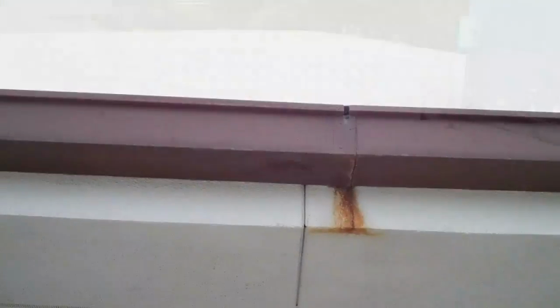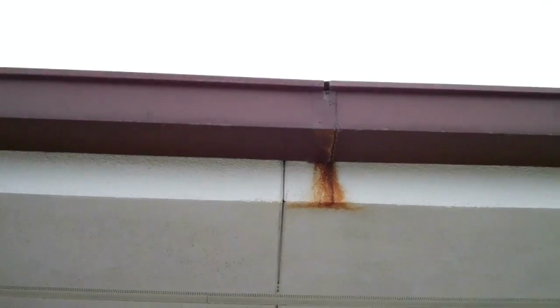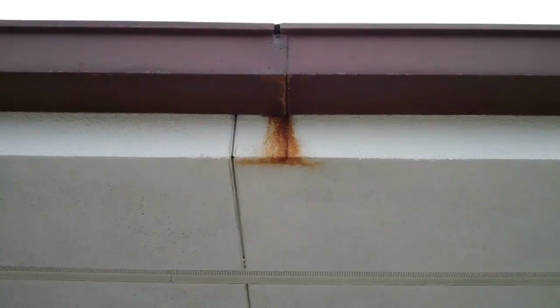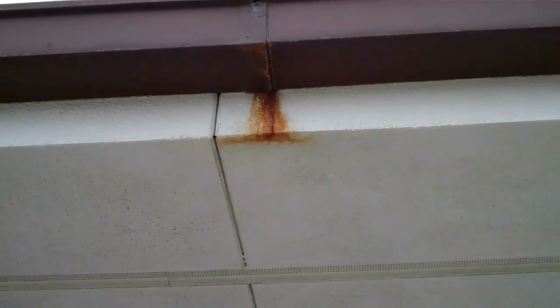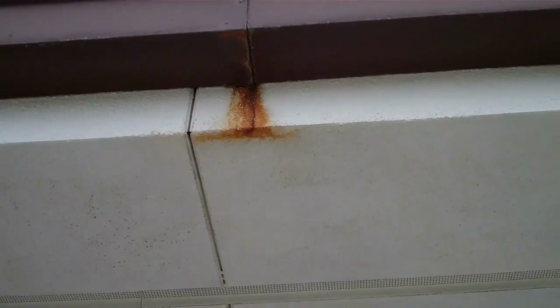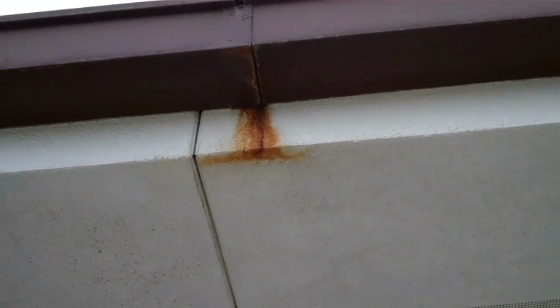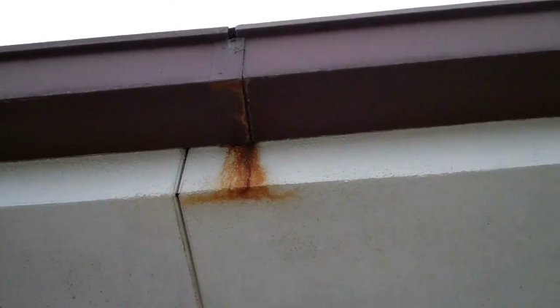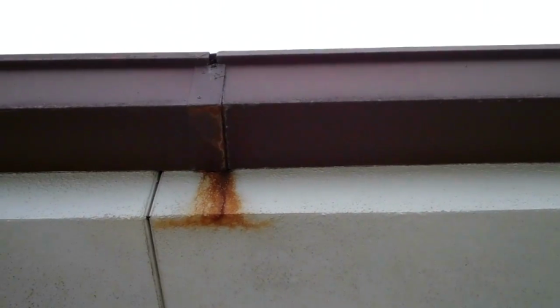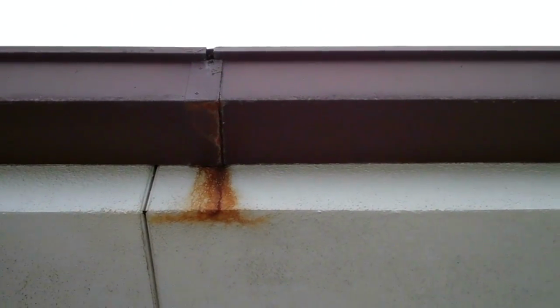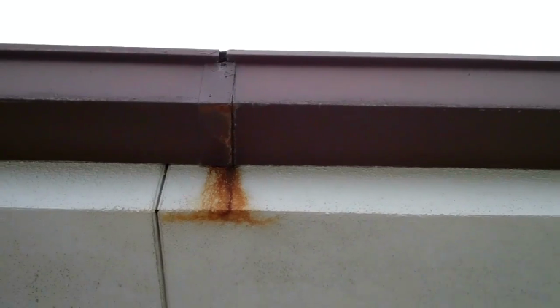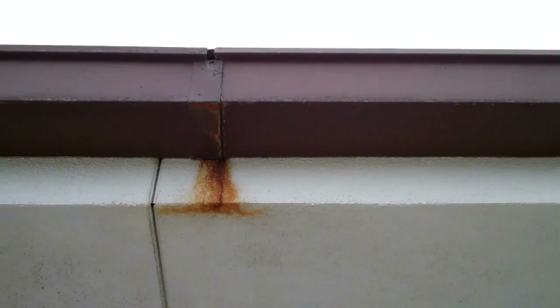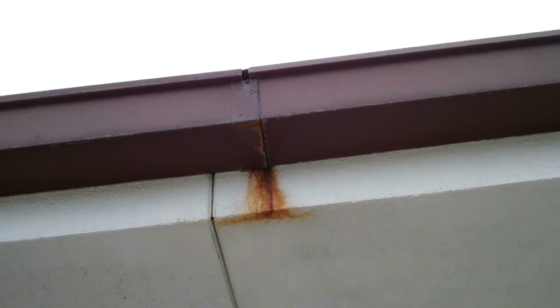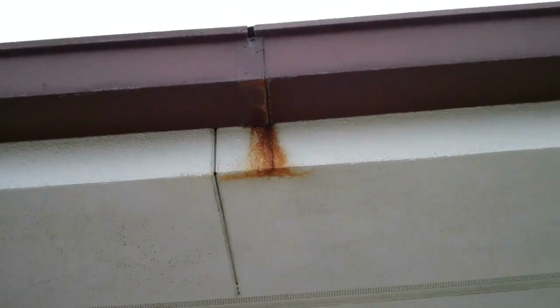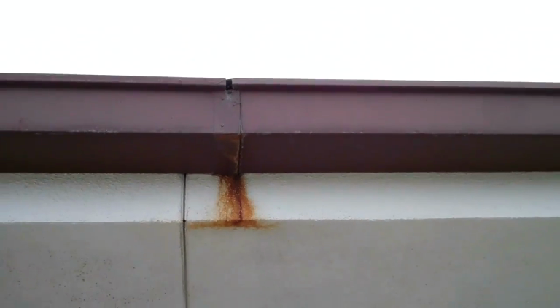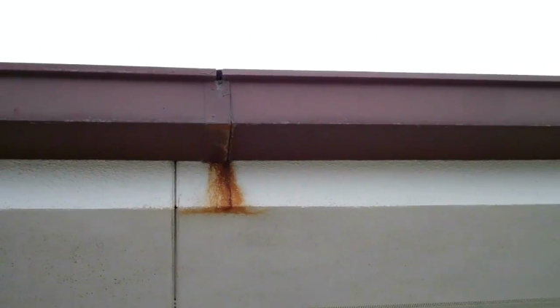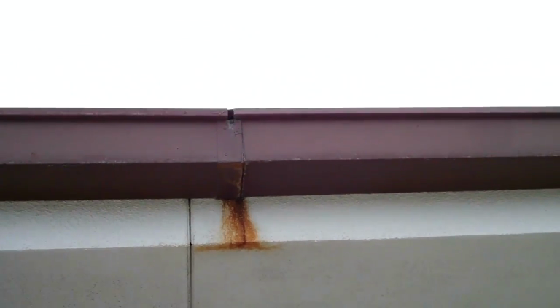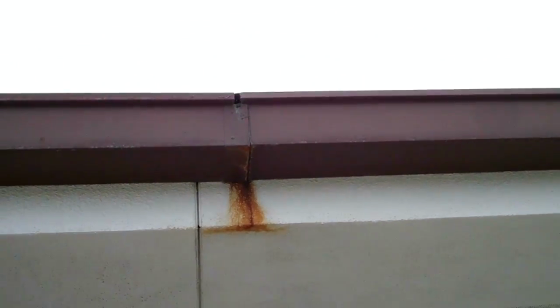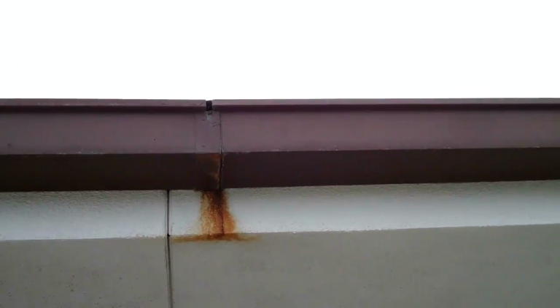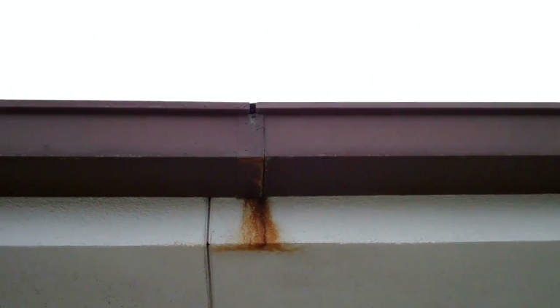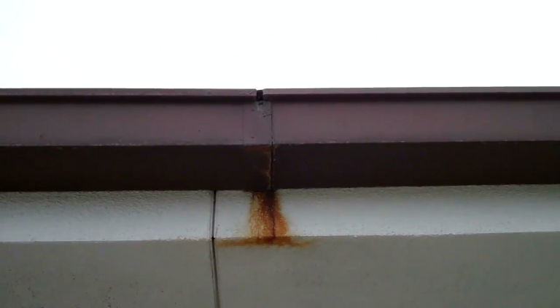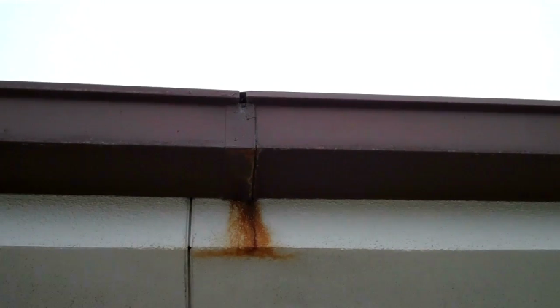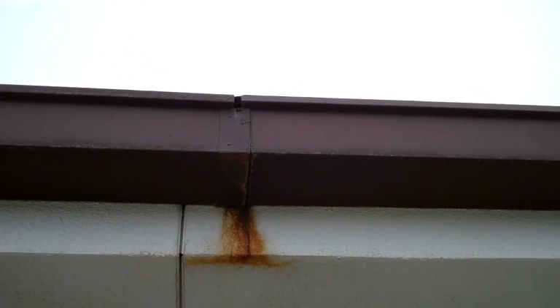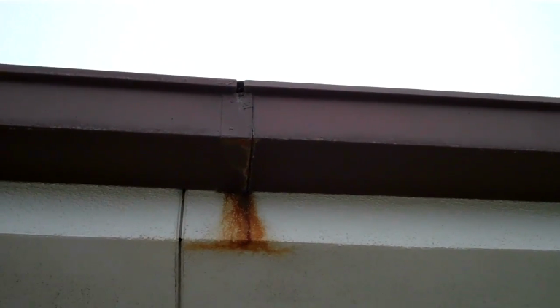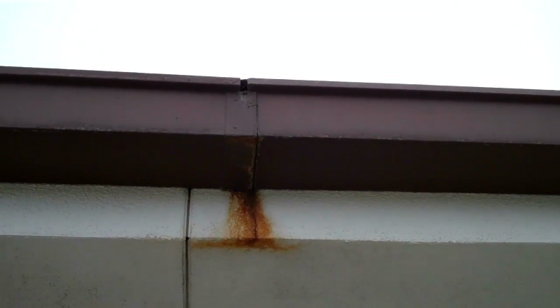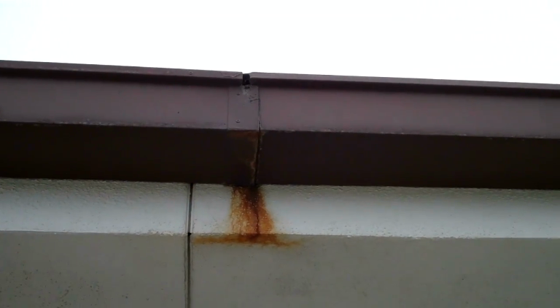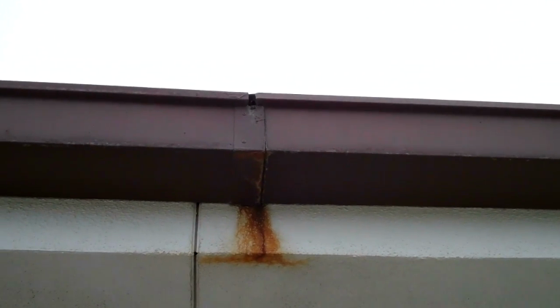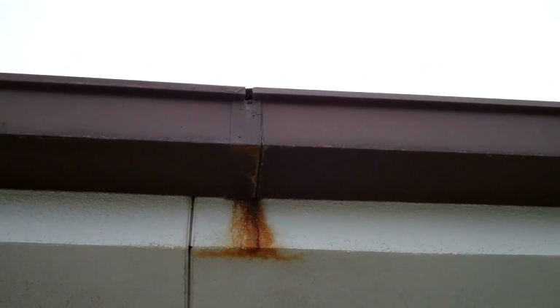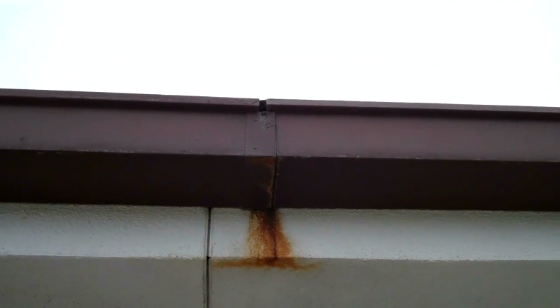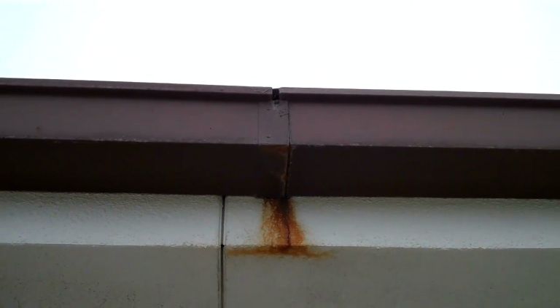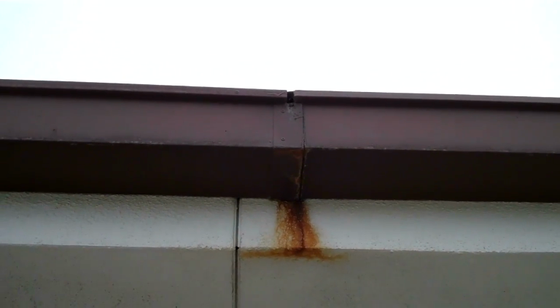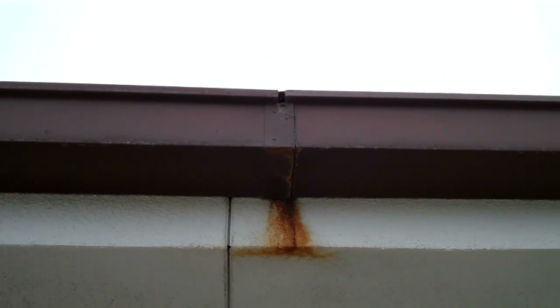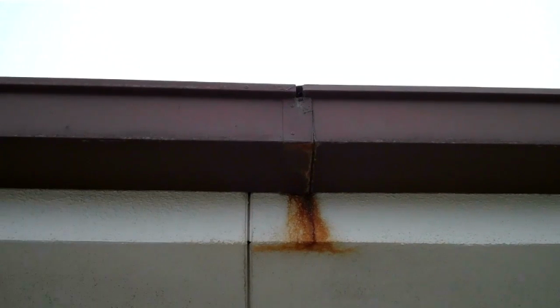One of the other things we could do that'll help is we could go ahead and seal these gutters, at least at all these joints right here, where you've got leaks and rust coming out on the building. Using a number 800 elastomeric caulking and stitch bonded polyester fabric, and that'll seal that up really nice.